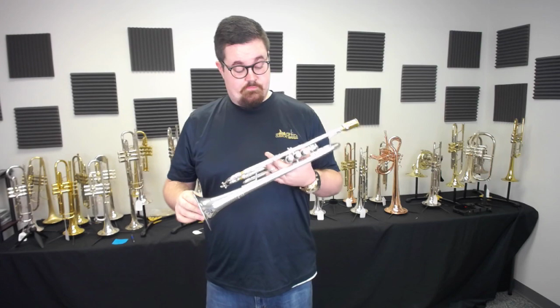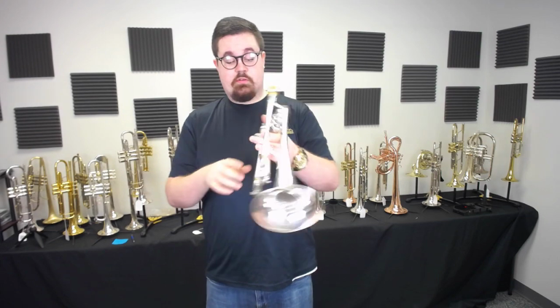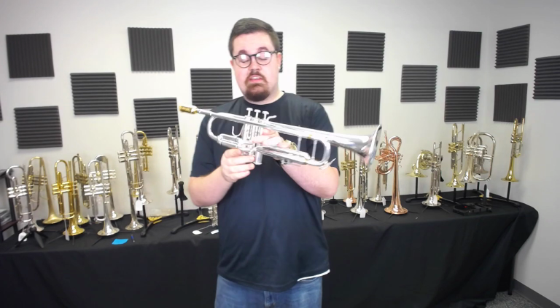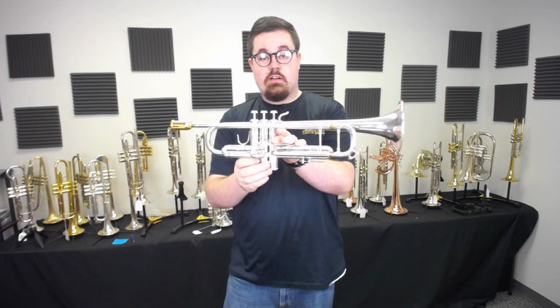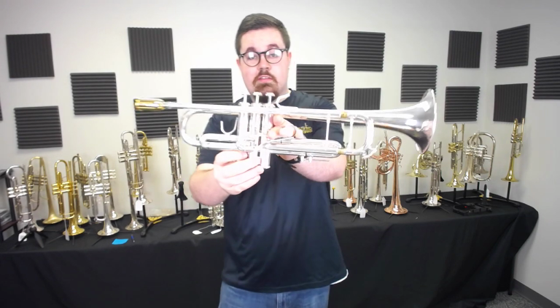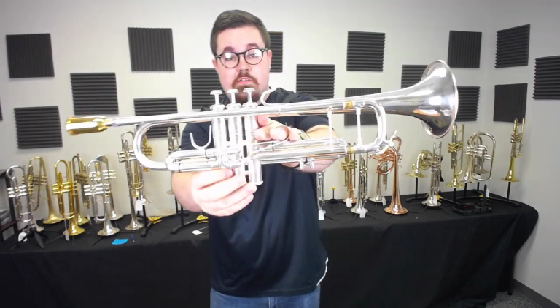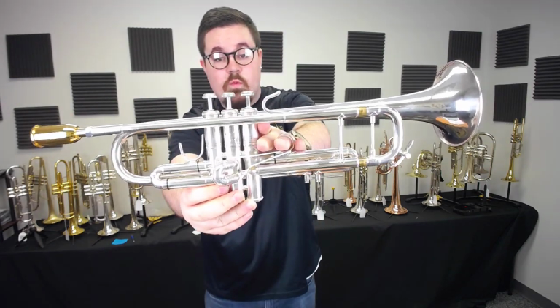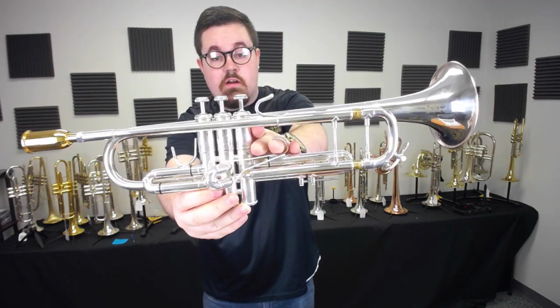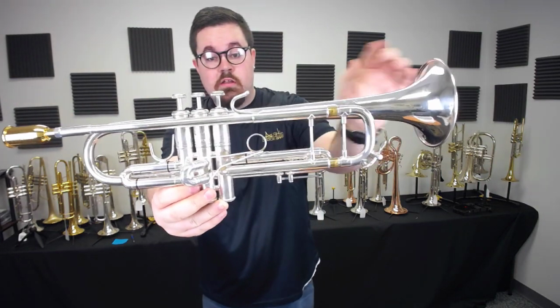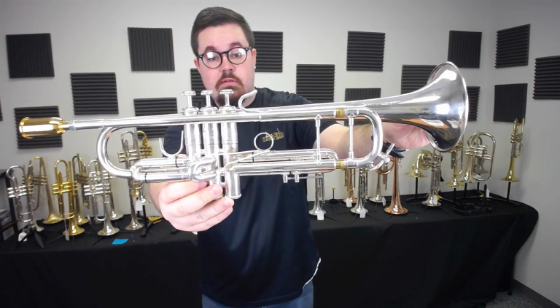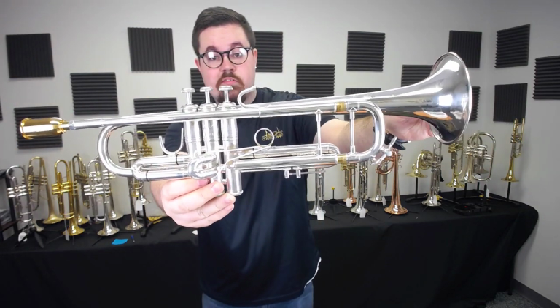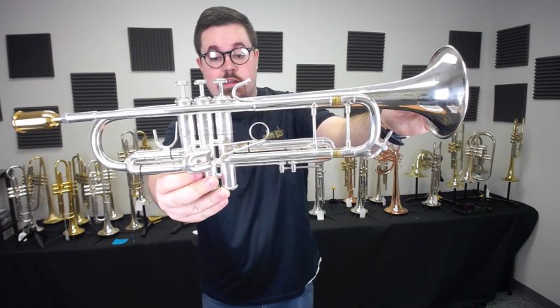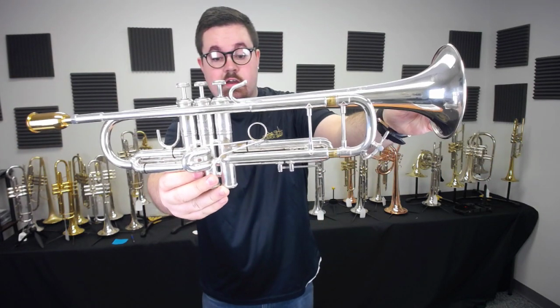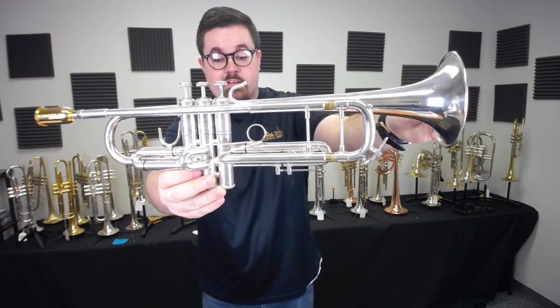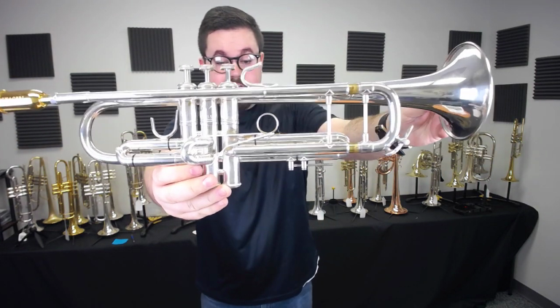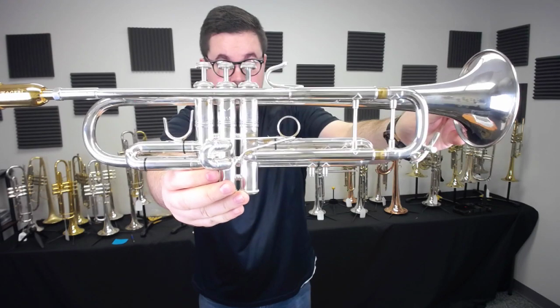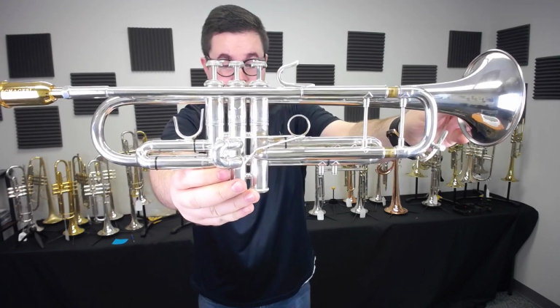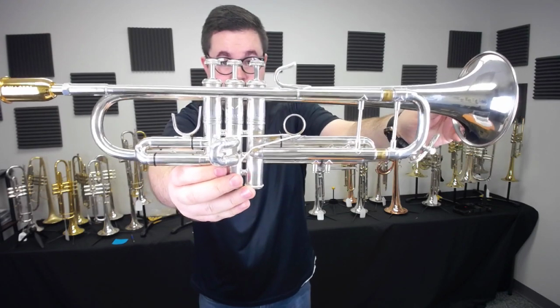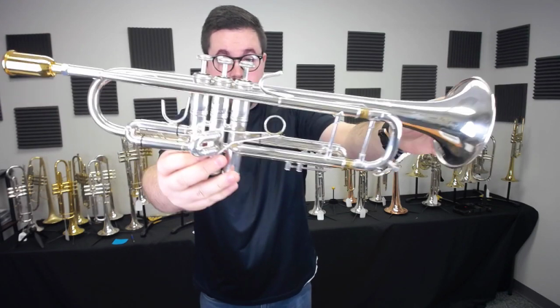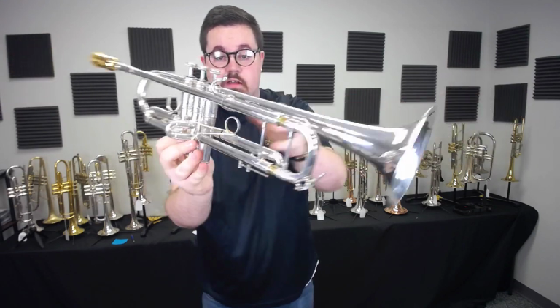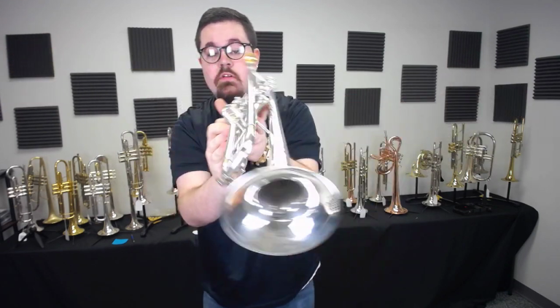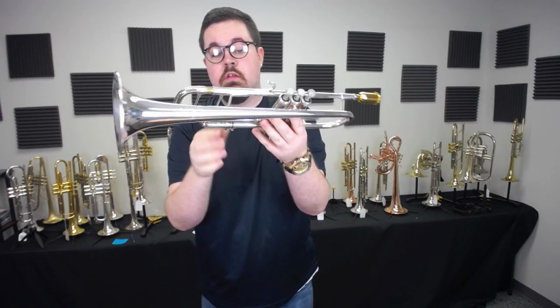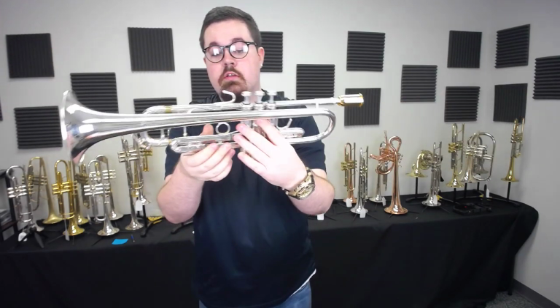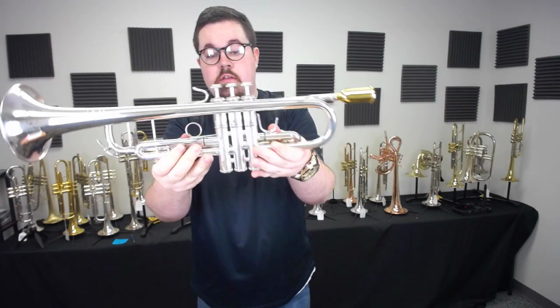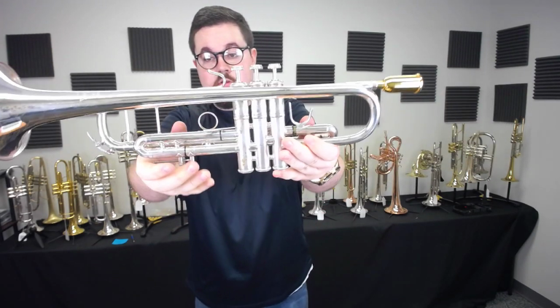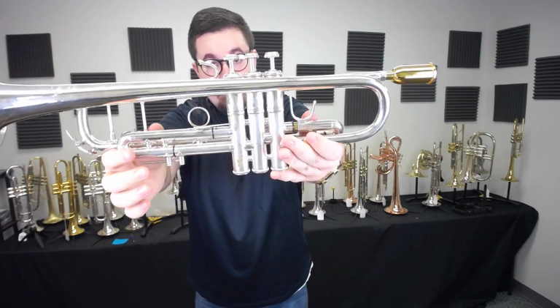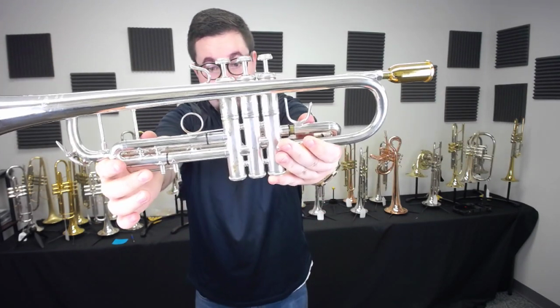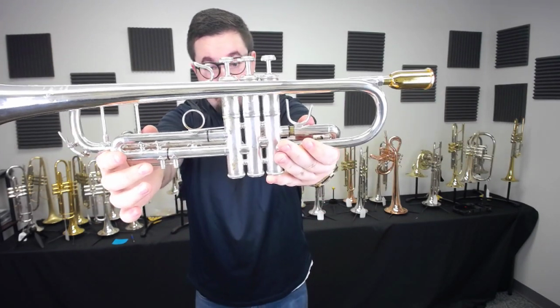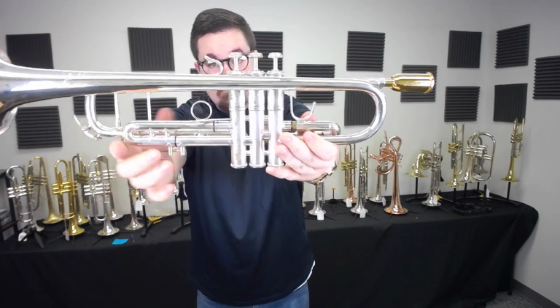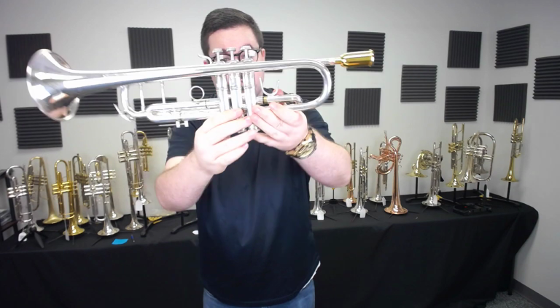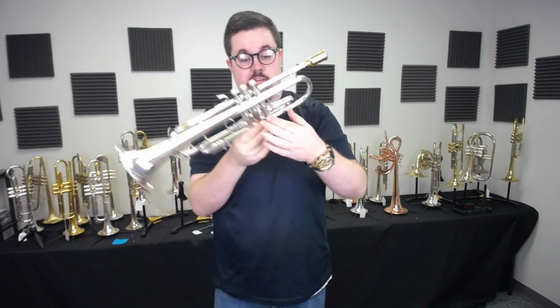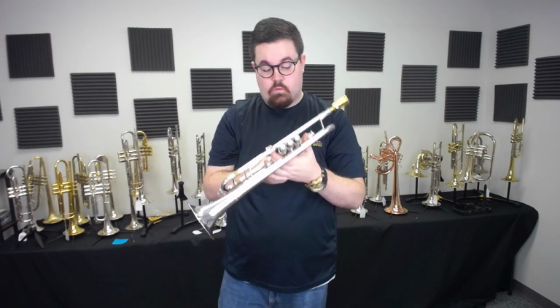You can see here that there's some wear around the contact areas, mostly around the third valve. So the previous owner loved to play this horn.